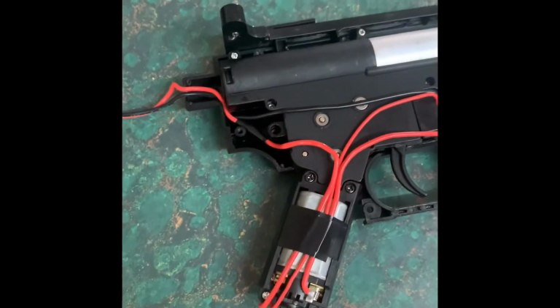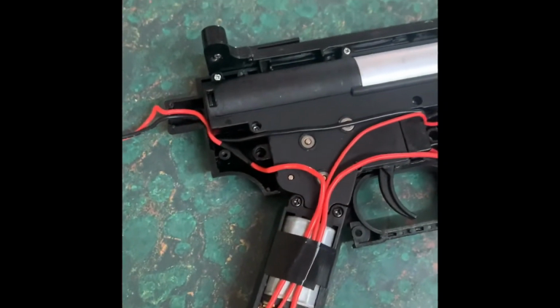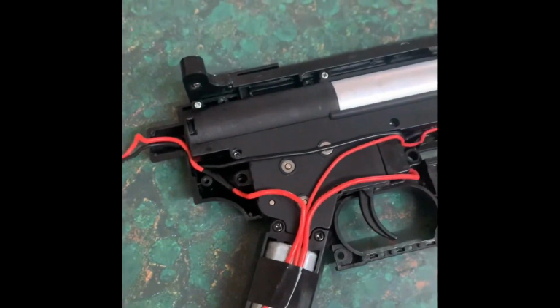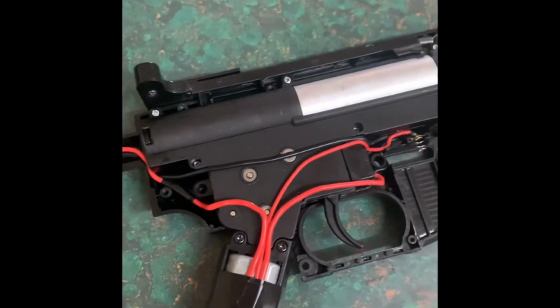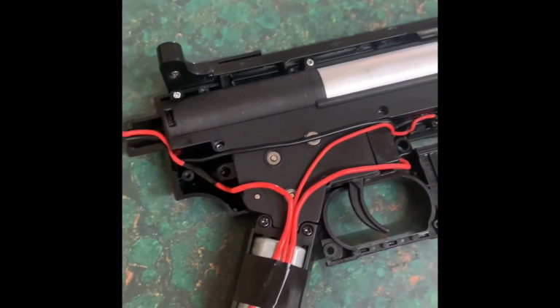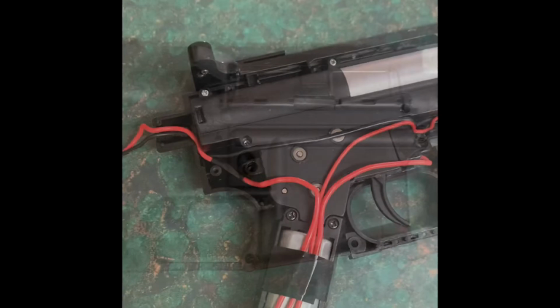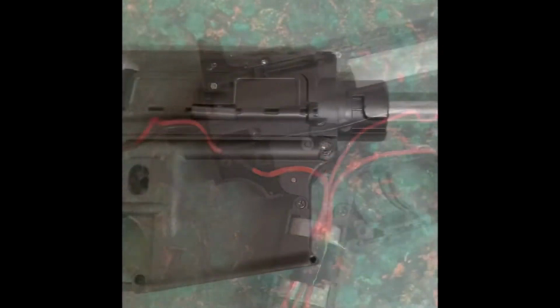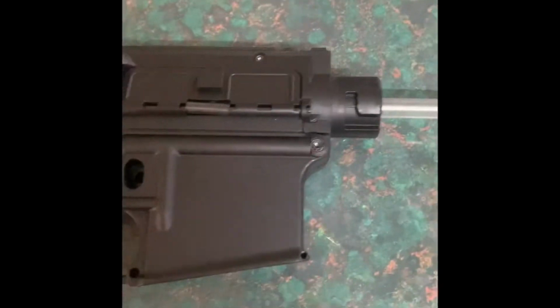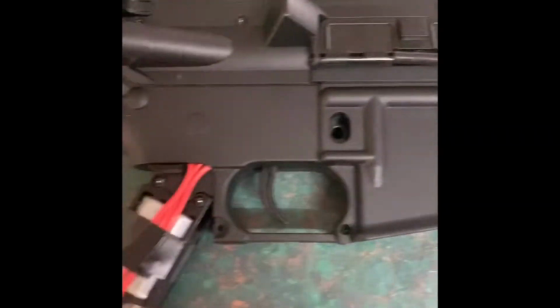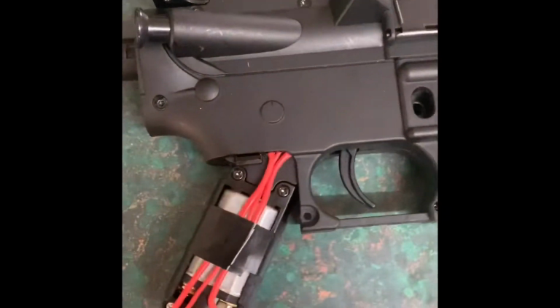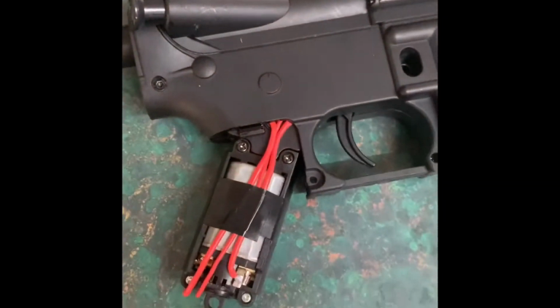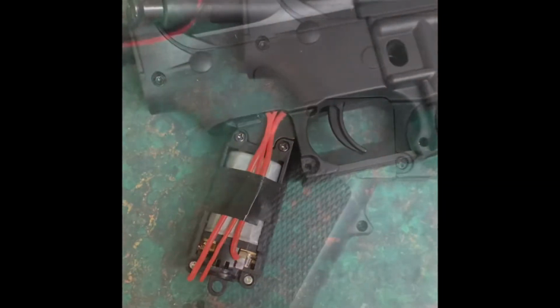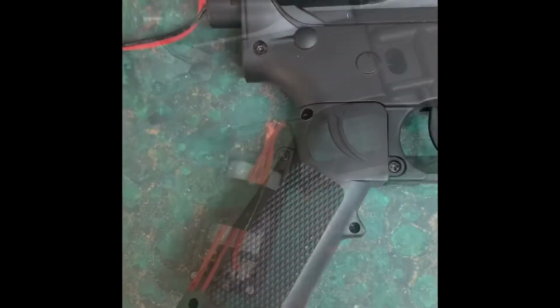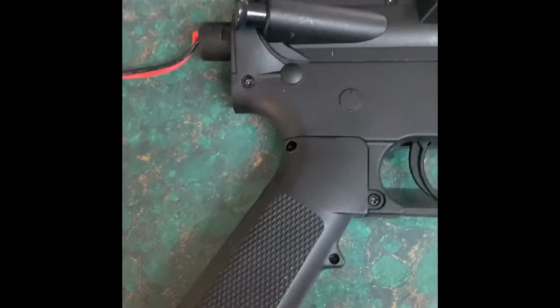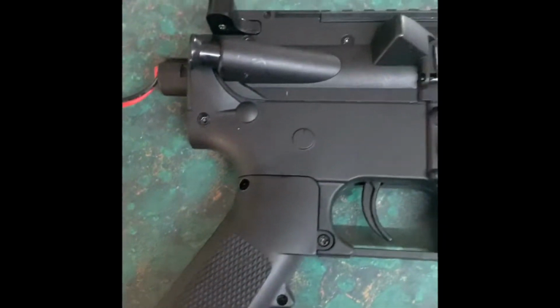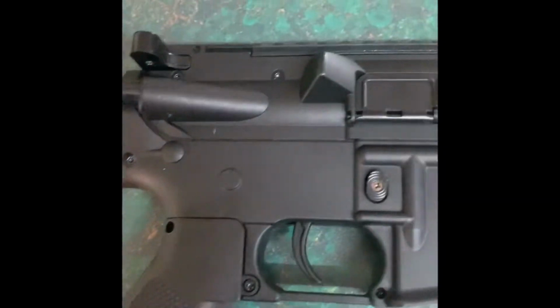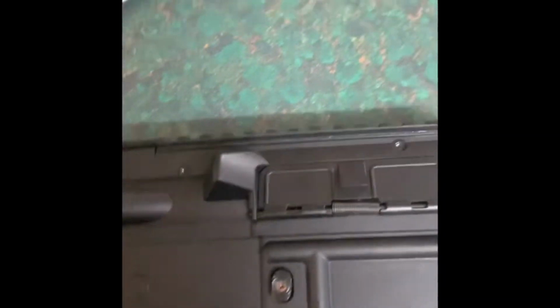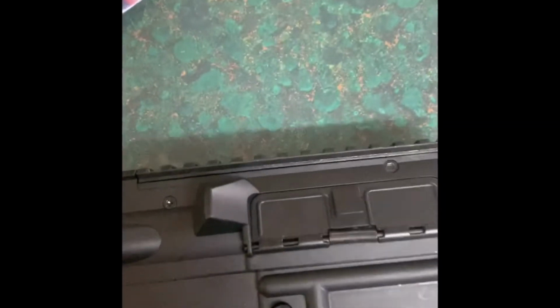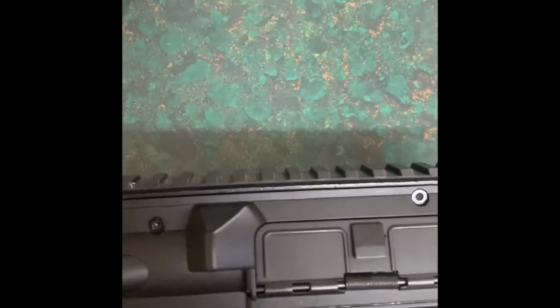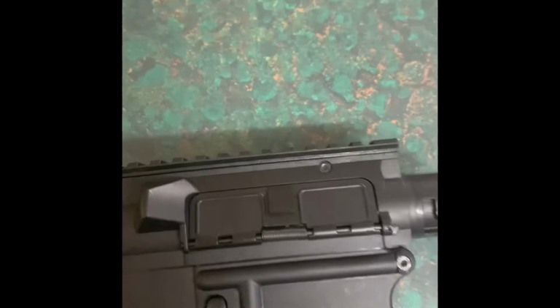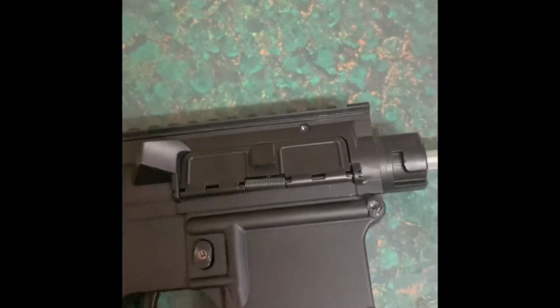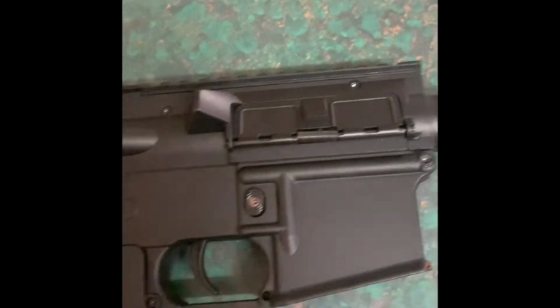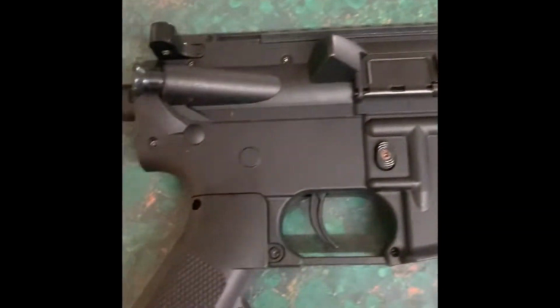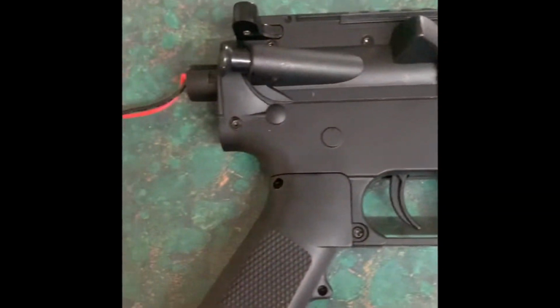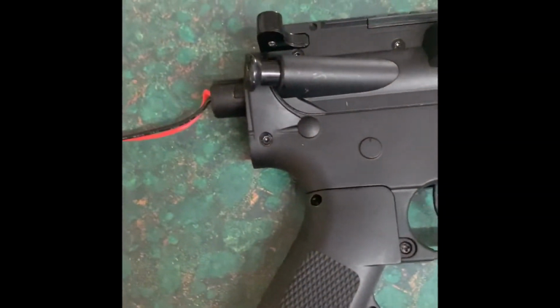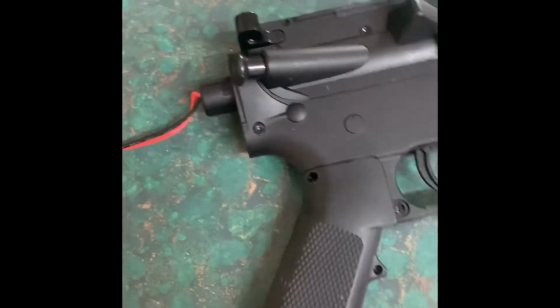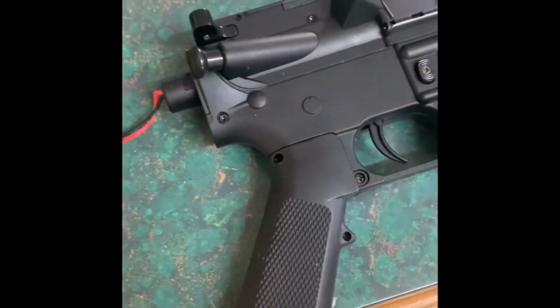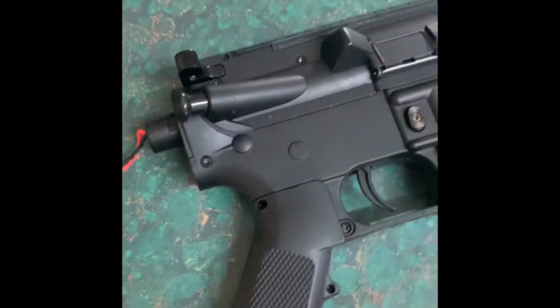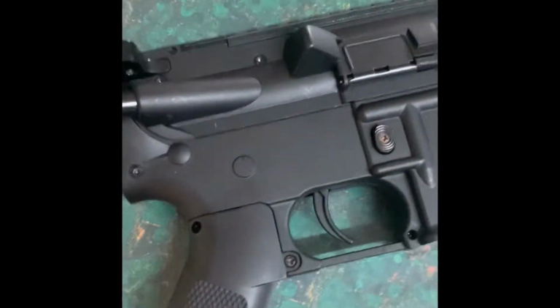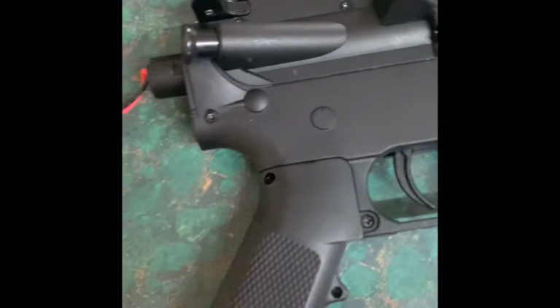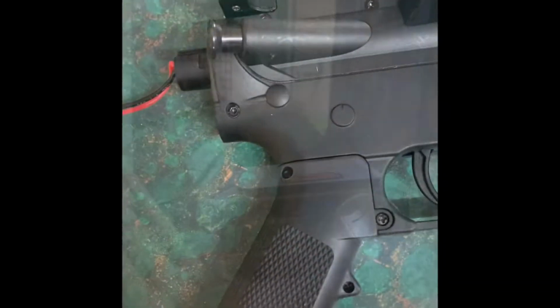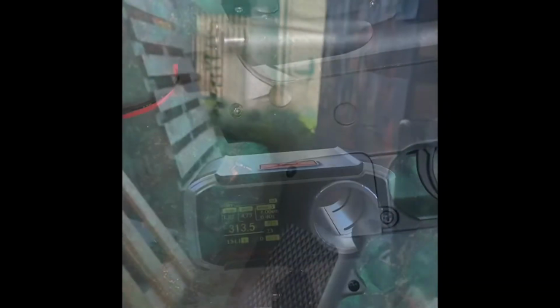Now for the top cover. Now for the handle case — handles on. Picatinny rails back on, now just for the handguard and buffer tube upgrades.